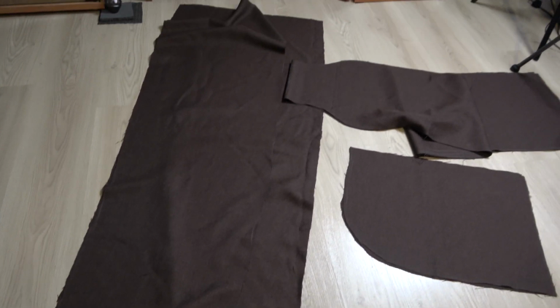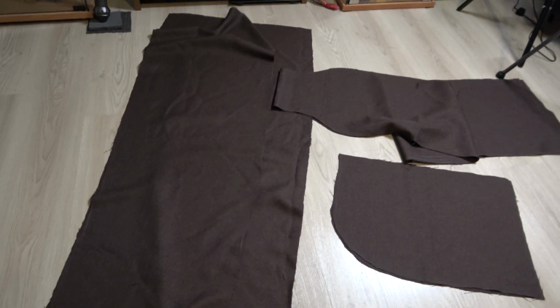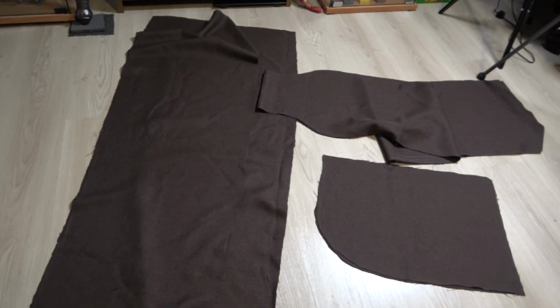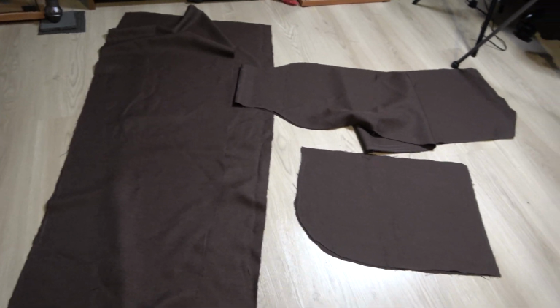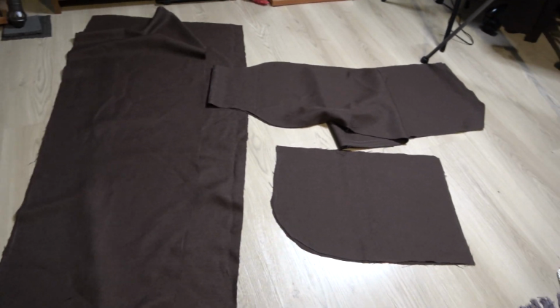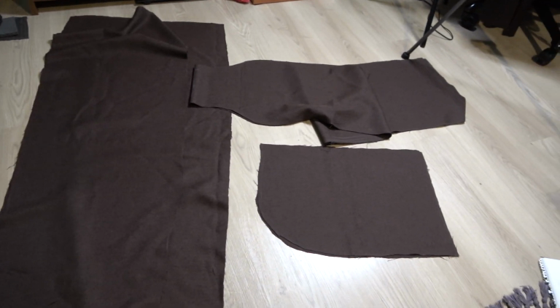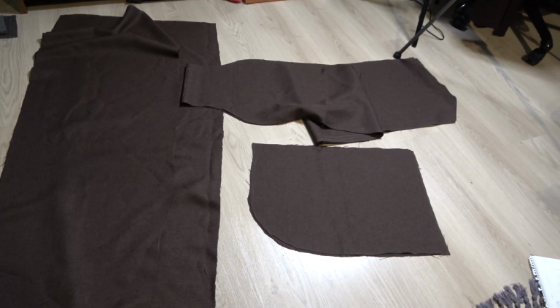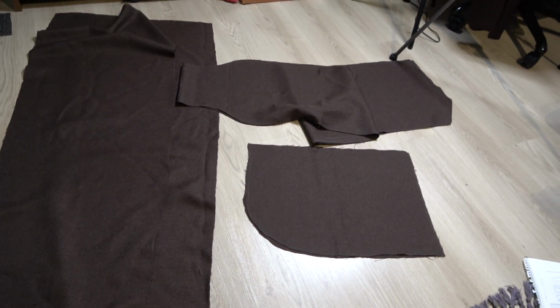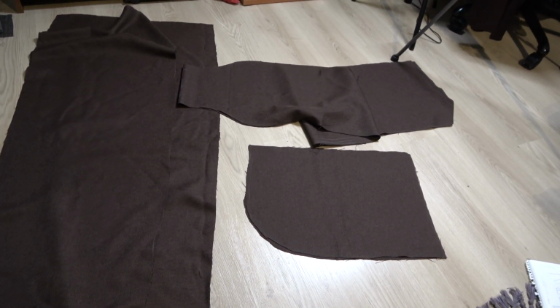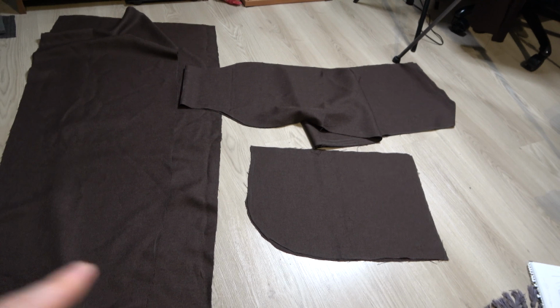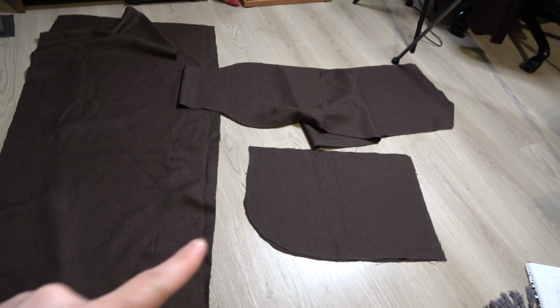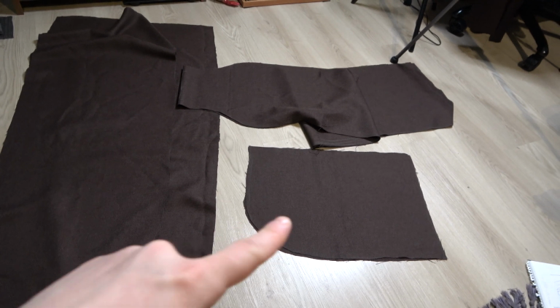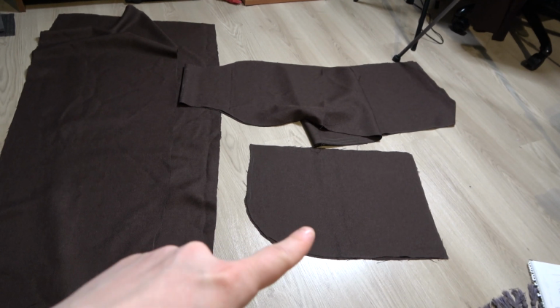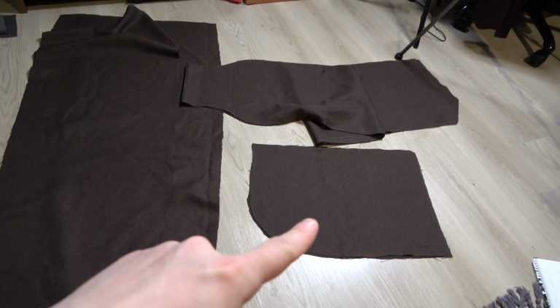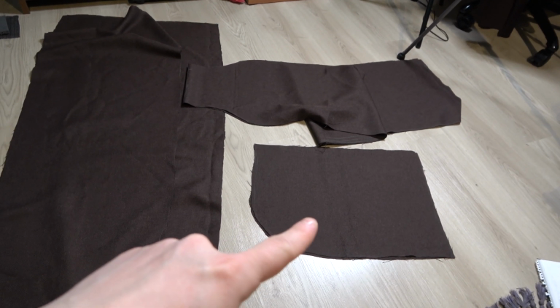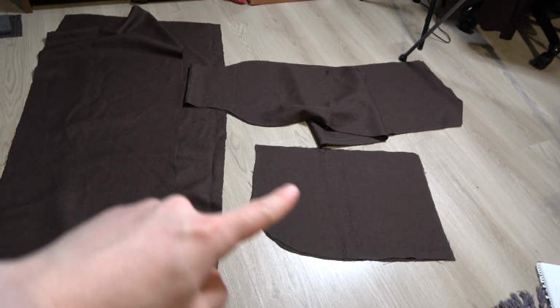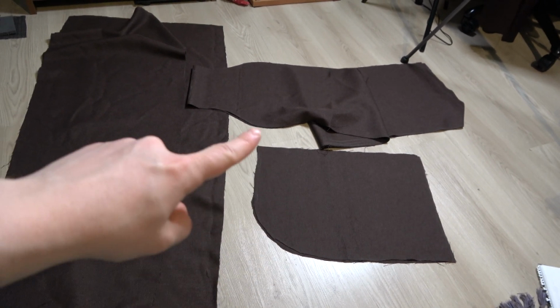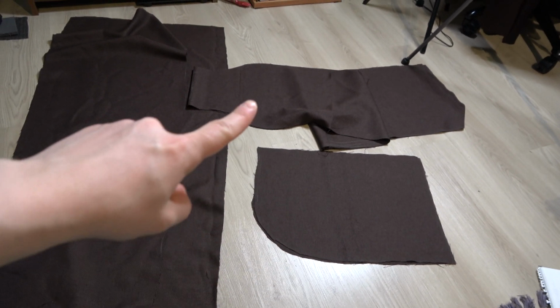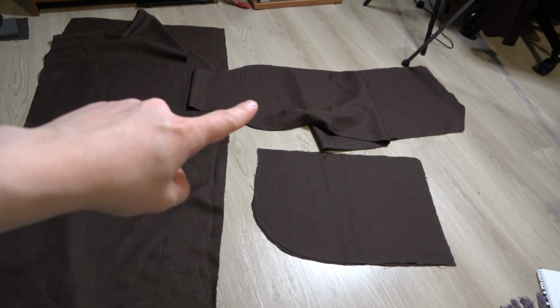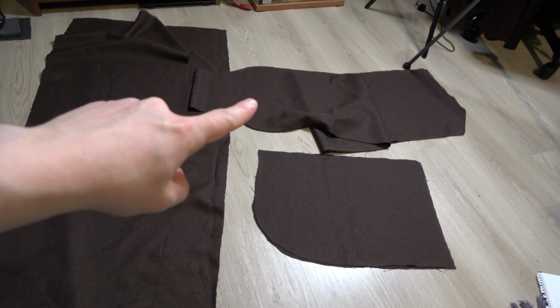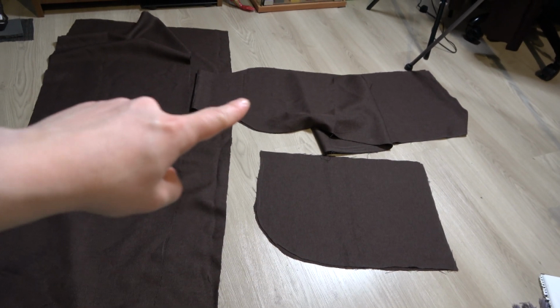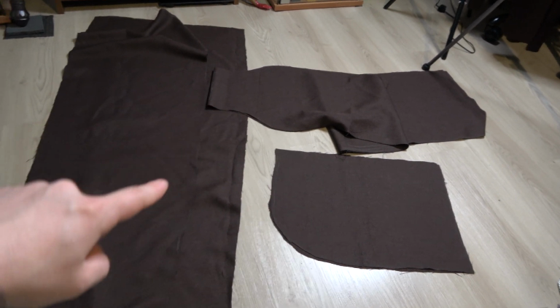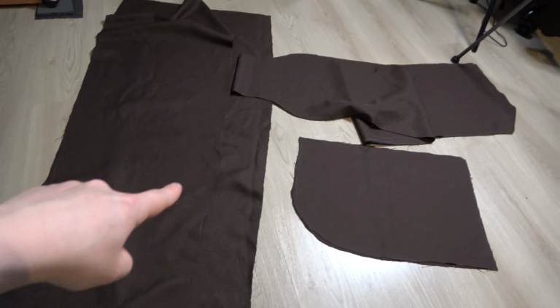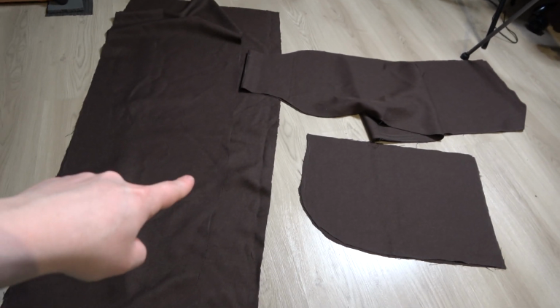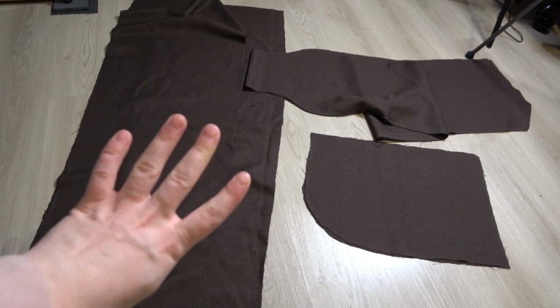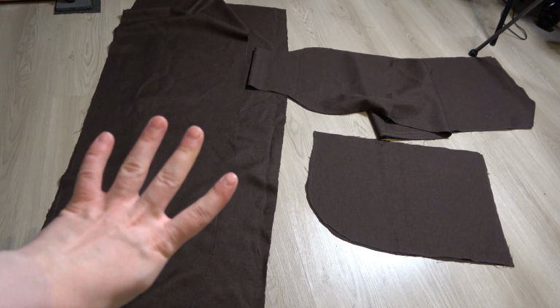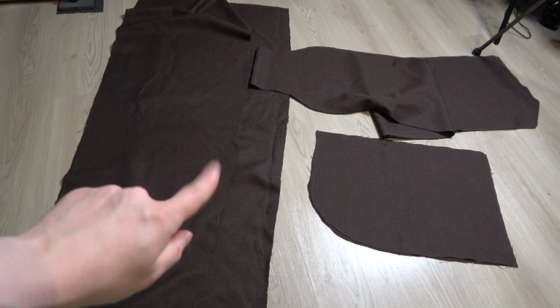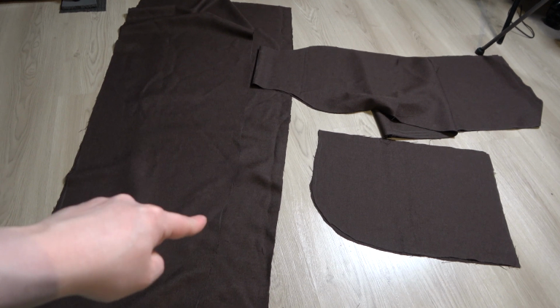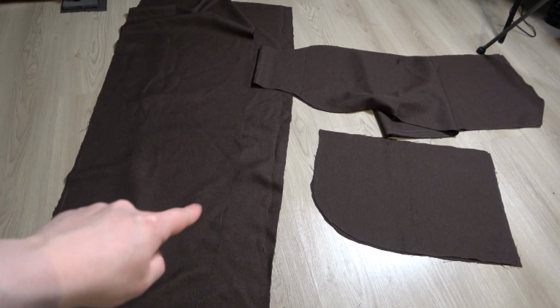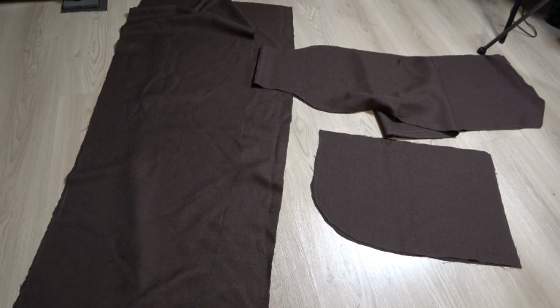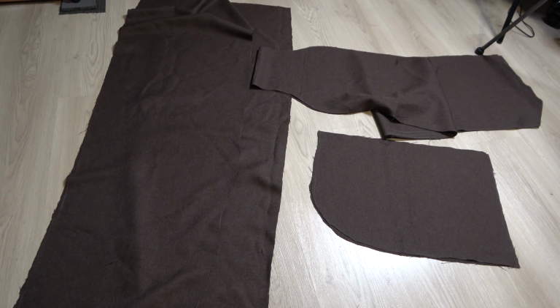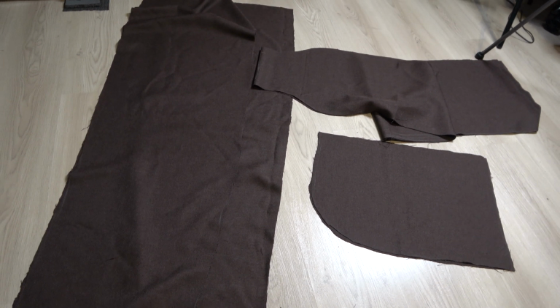Here we have the pieces cut out. There's the hood part, that's the front part, and here's the back one — four panels.